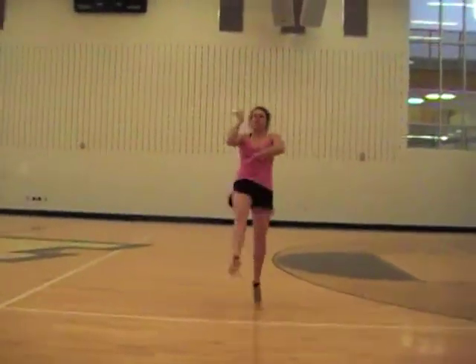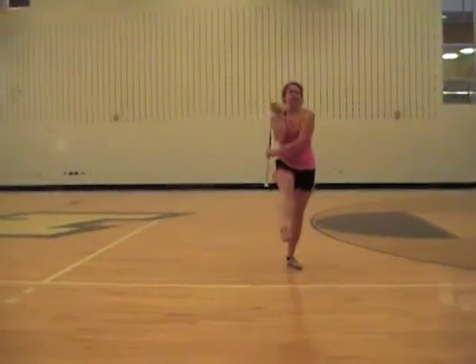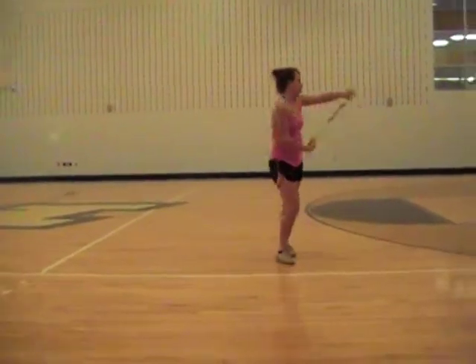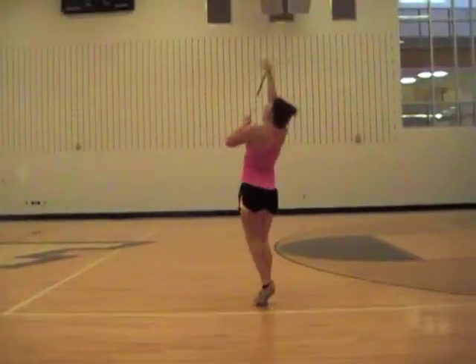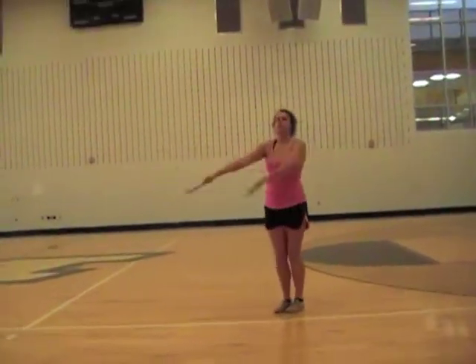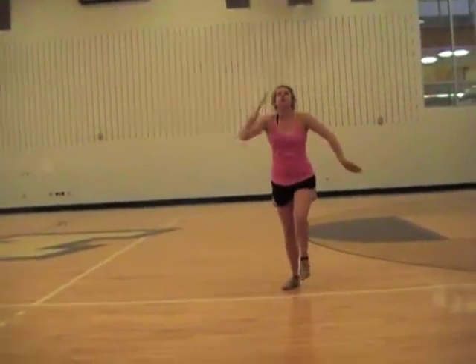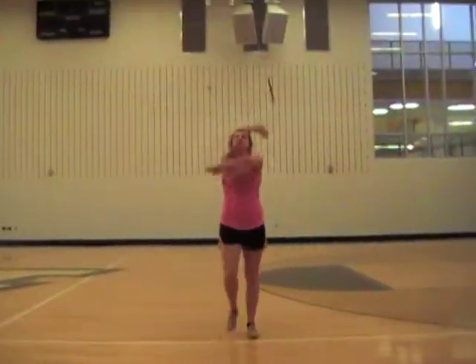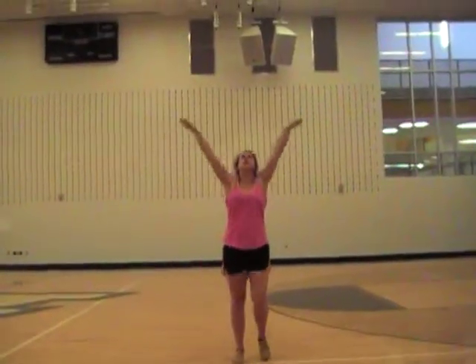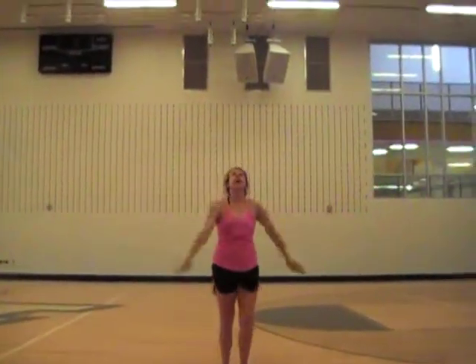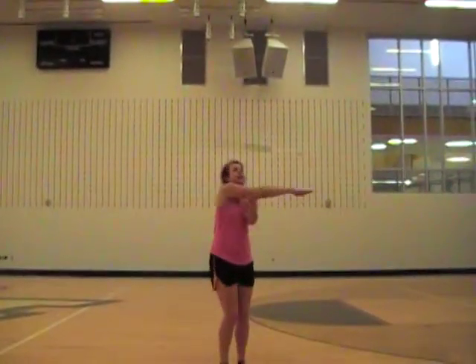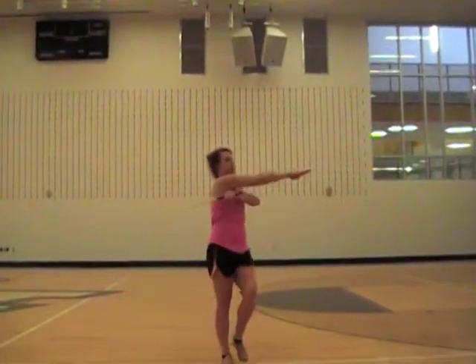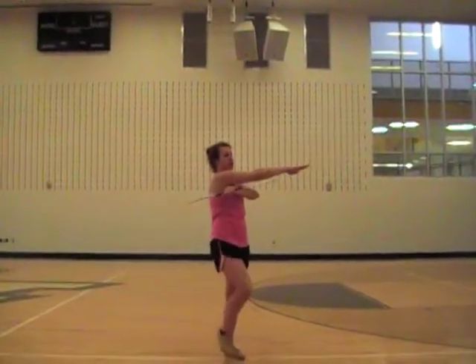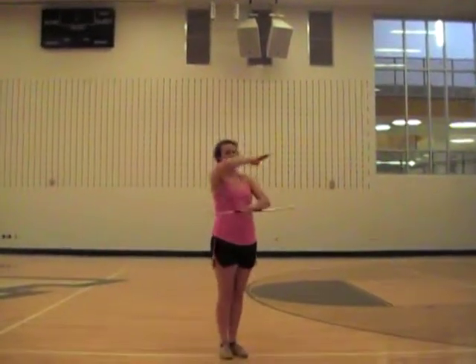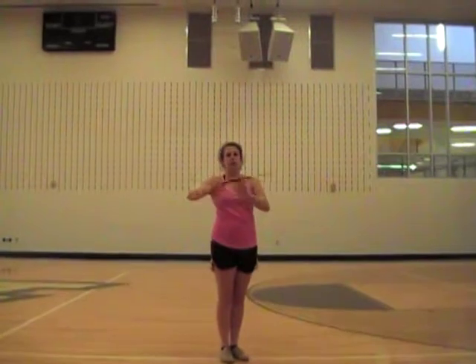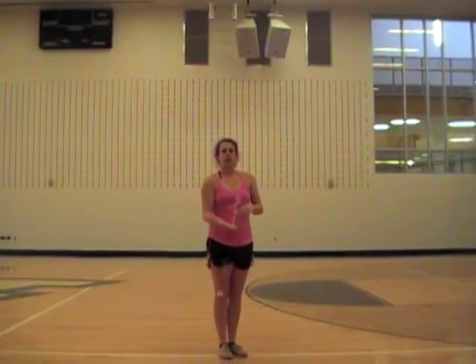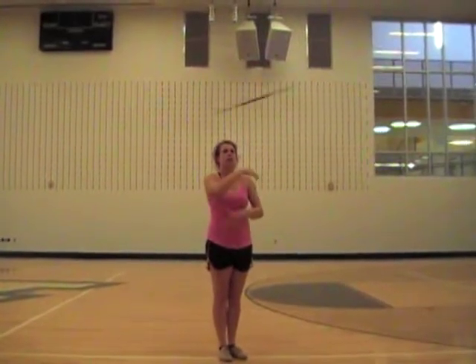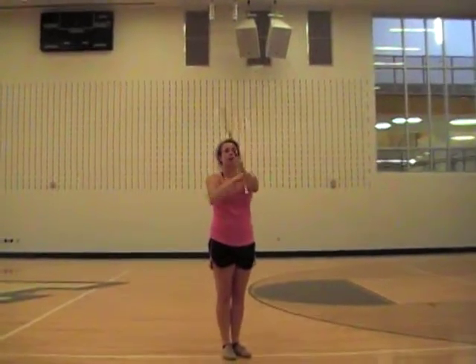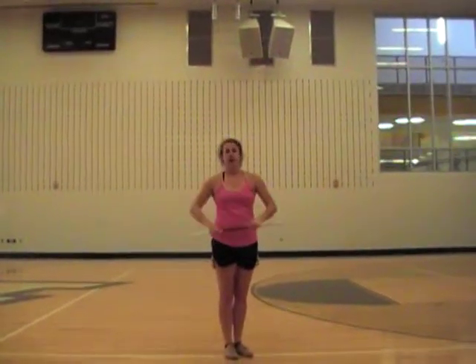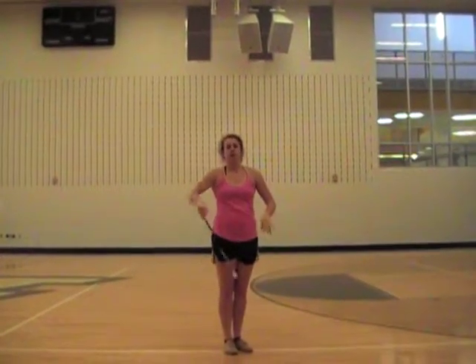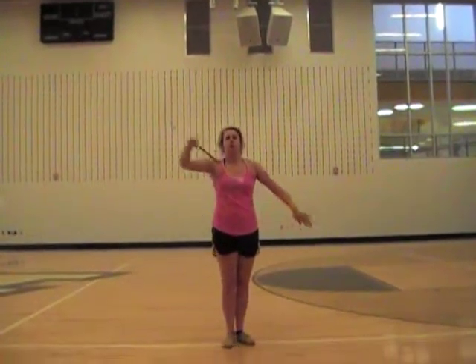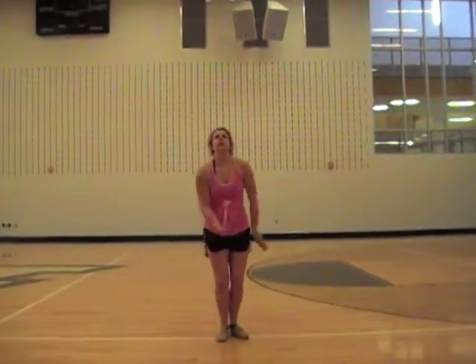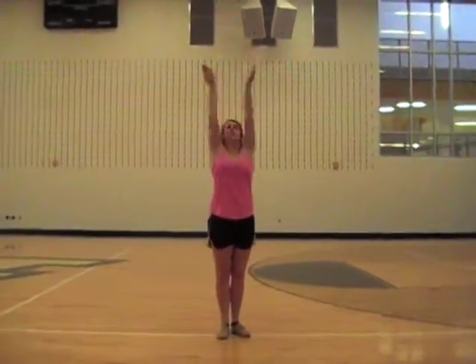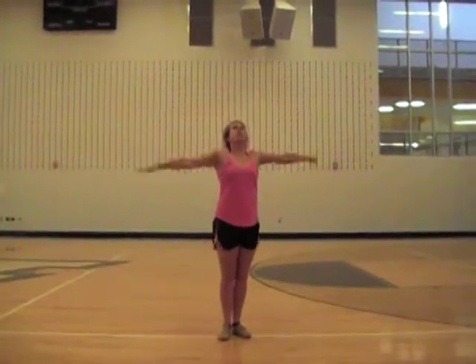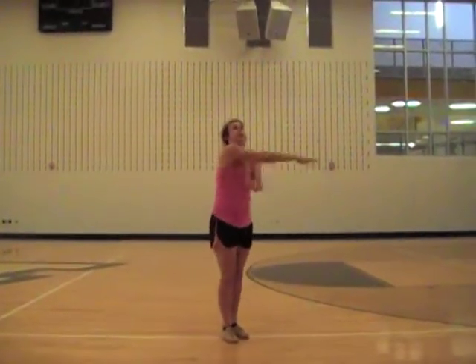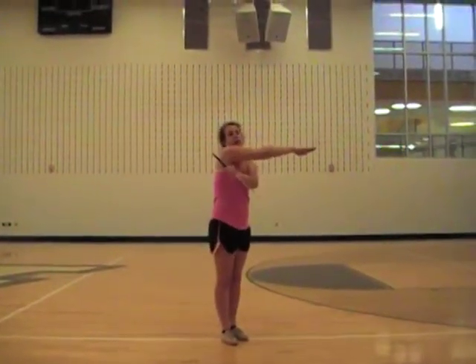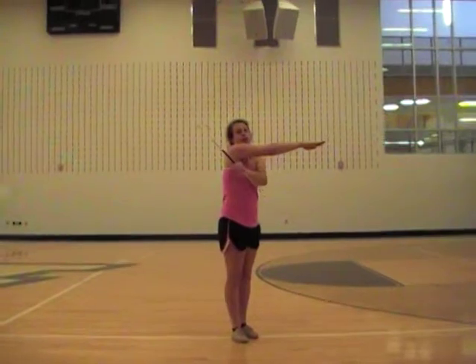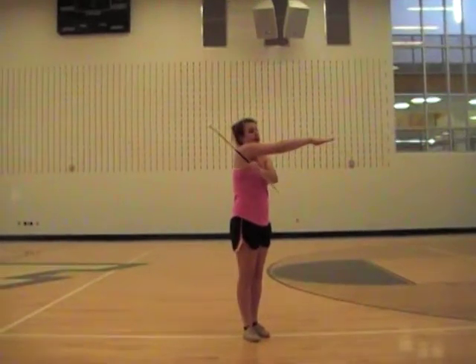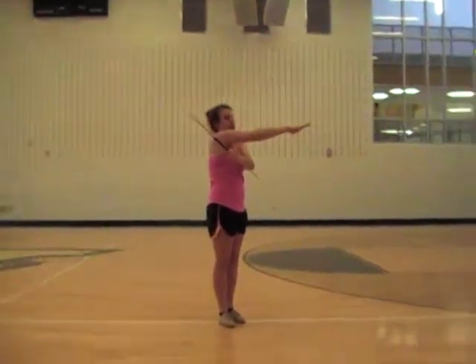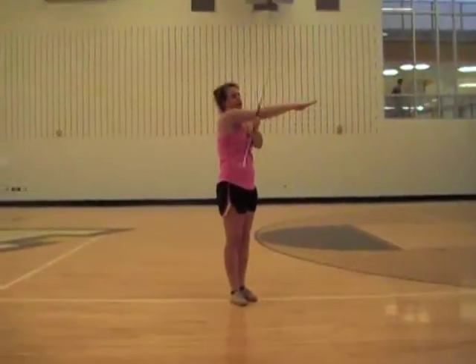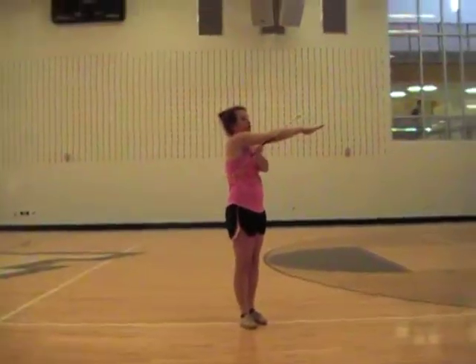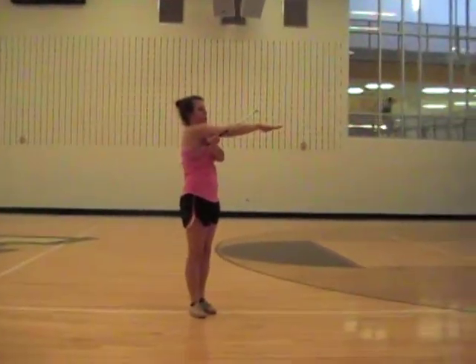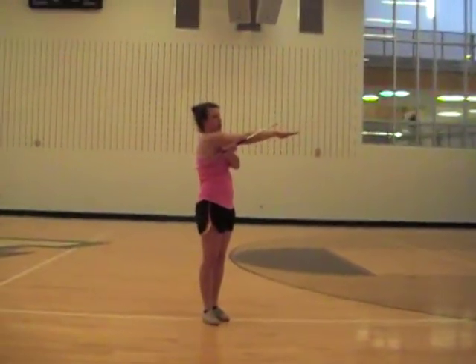So: seven, eight, one, two, toss — three, four — do a V — five, six — catch — seven, eight. And she kind of circles her arms all the way around when she does it. So I'm going to toss and circle all the way around, hit the V, and then circle around. Then catch left with my right arm out.